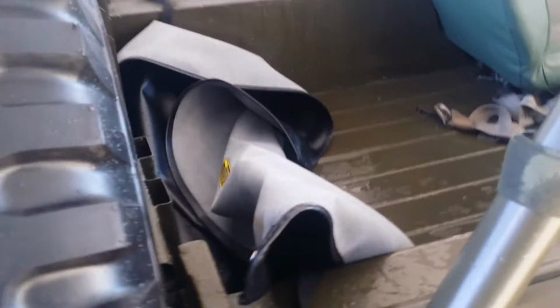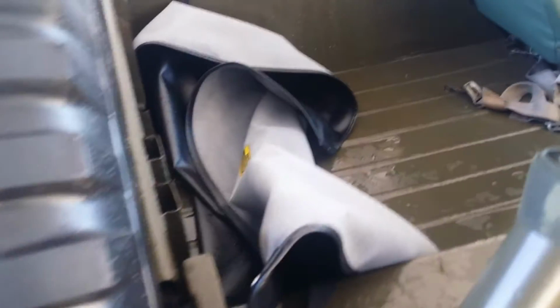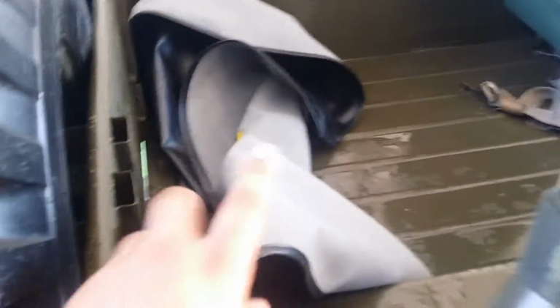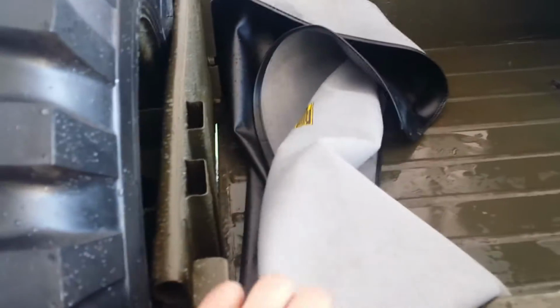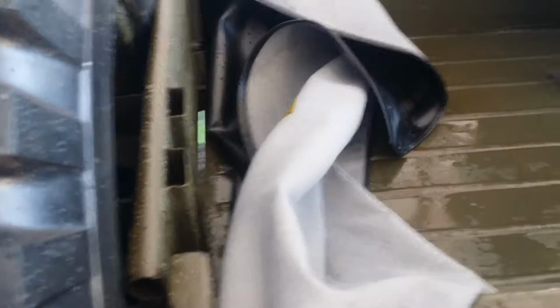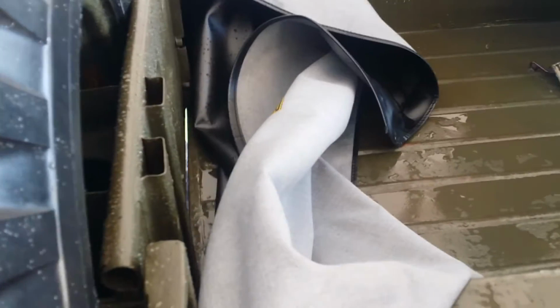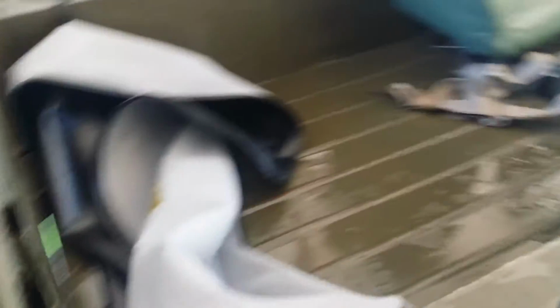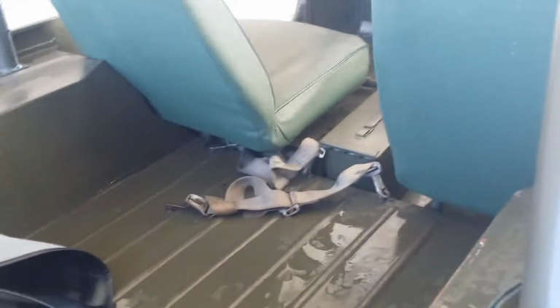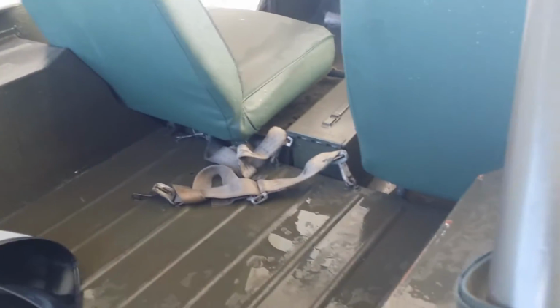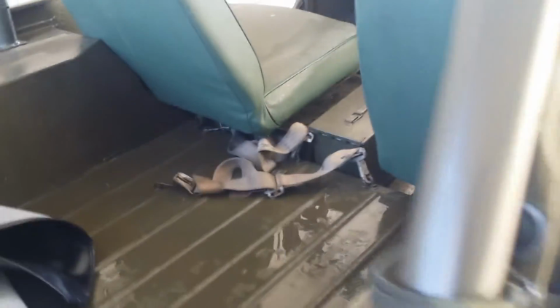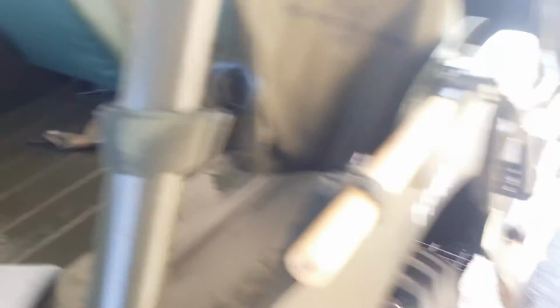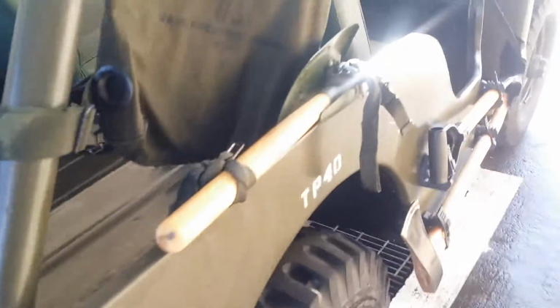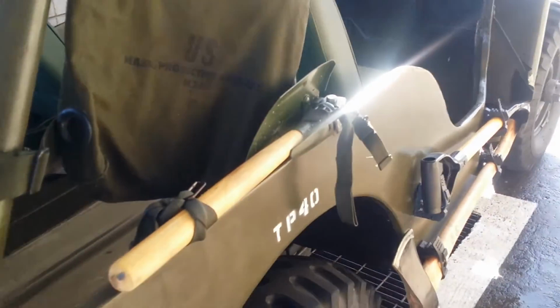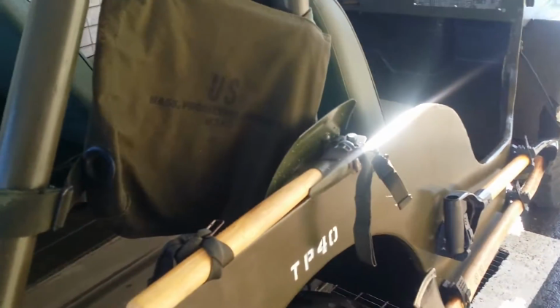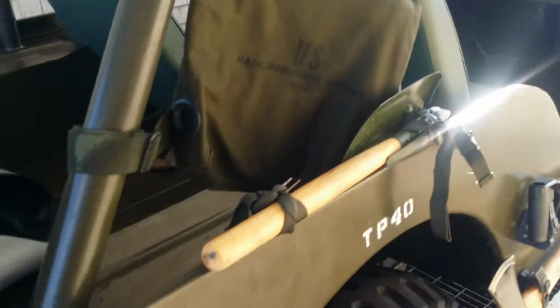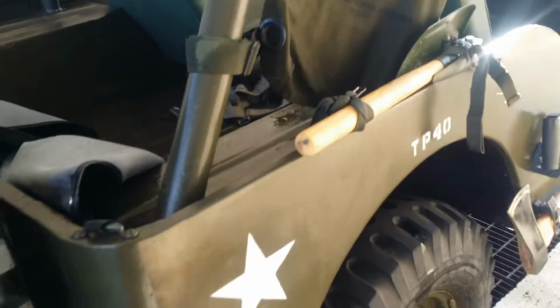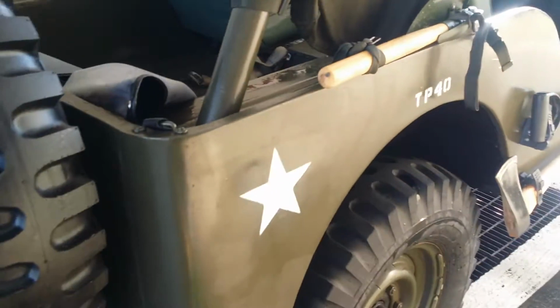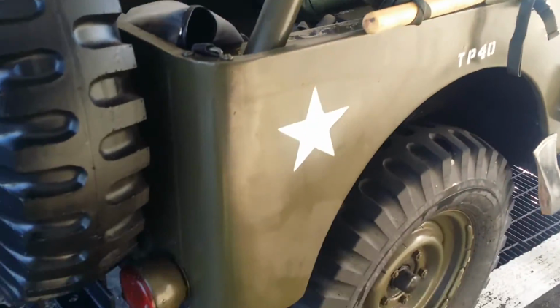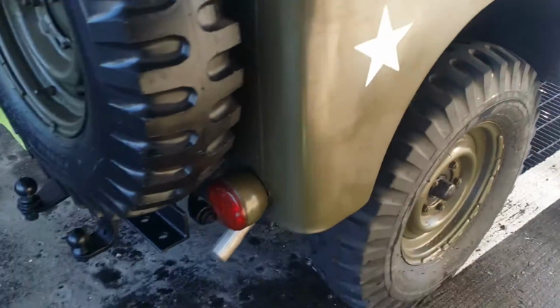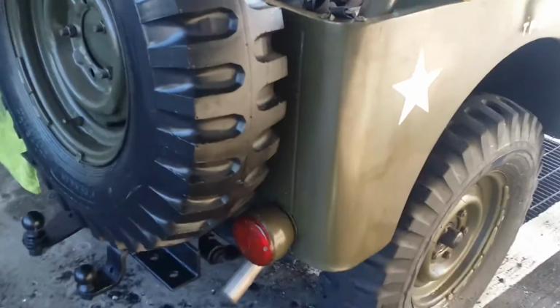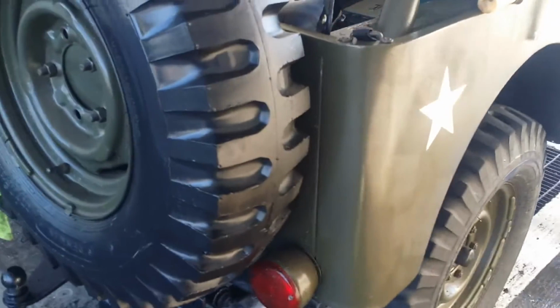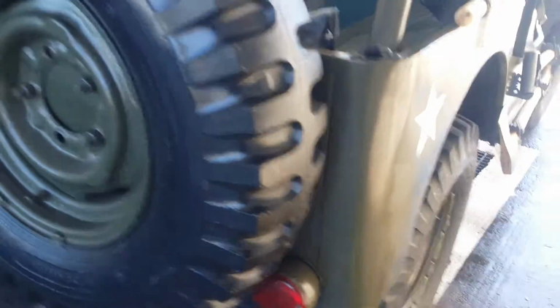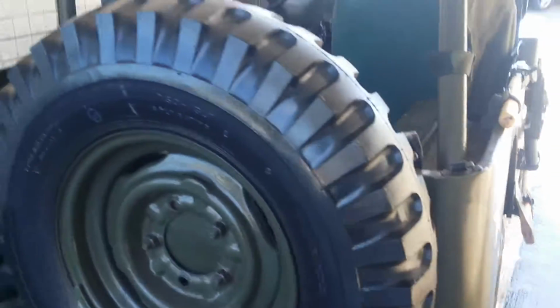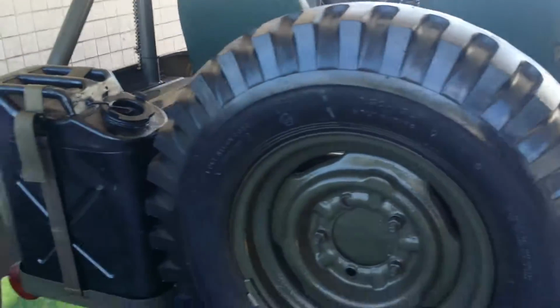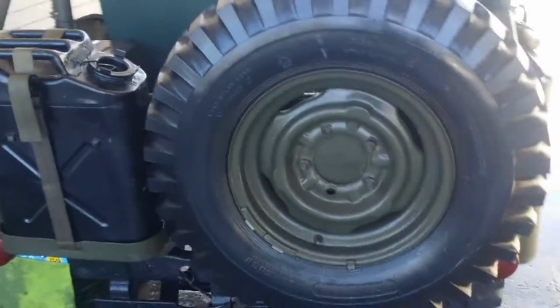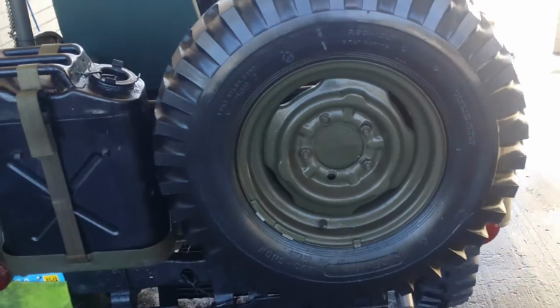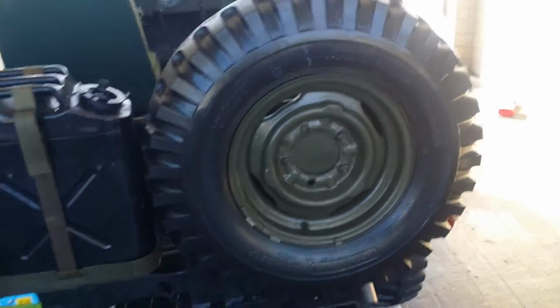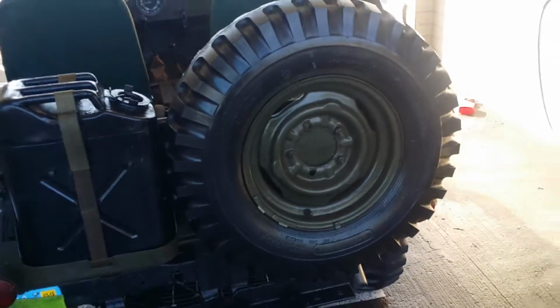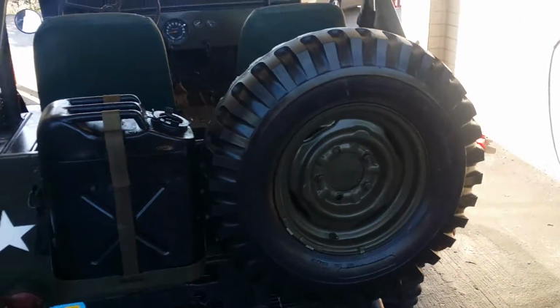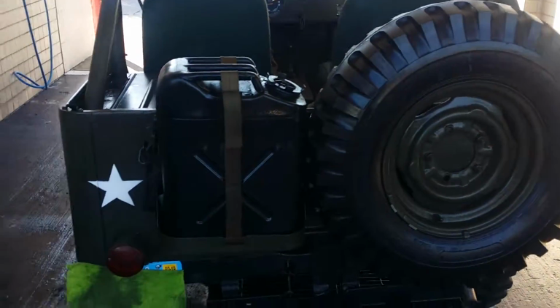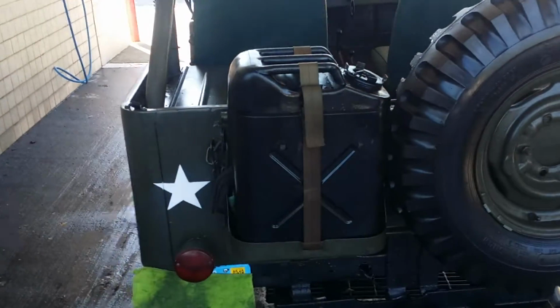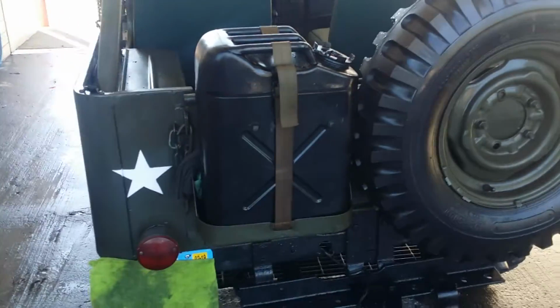Has a top, as you can see. Everything works — lights. Jerry can included.